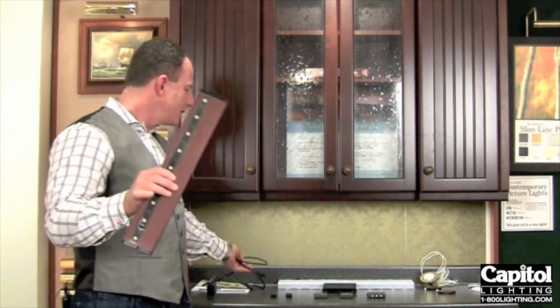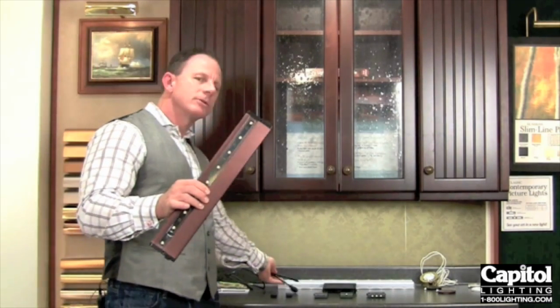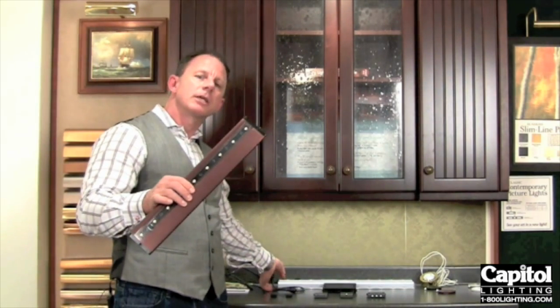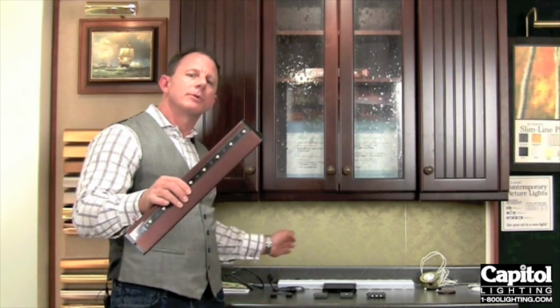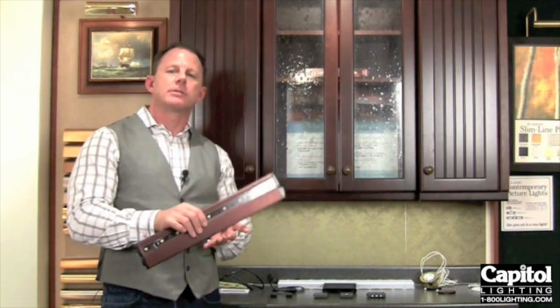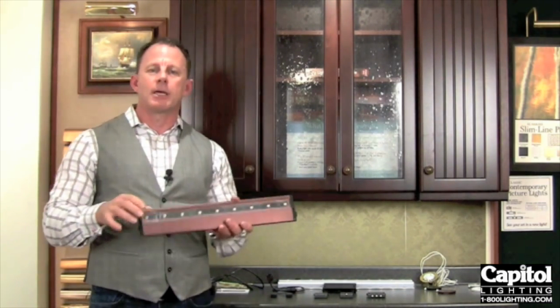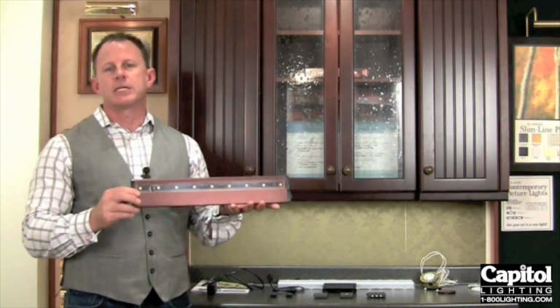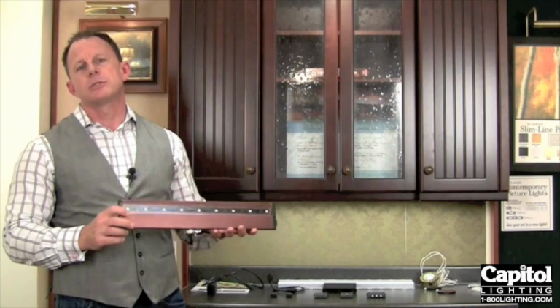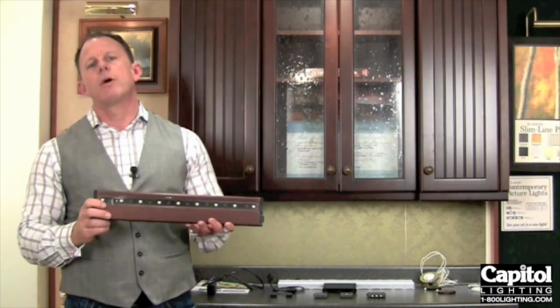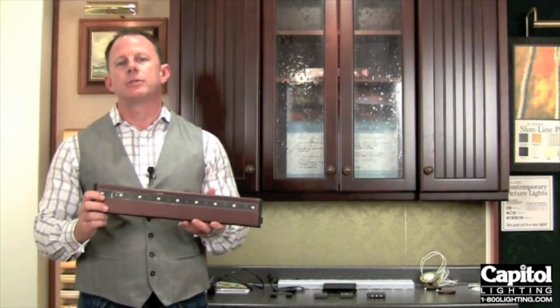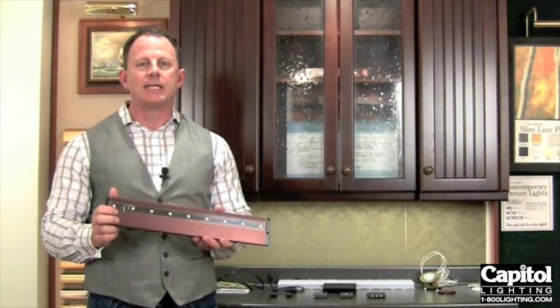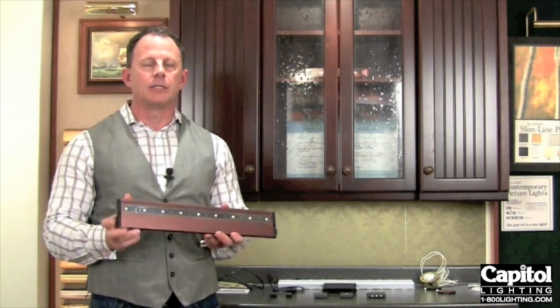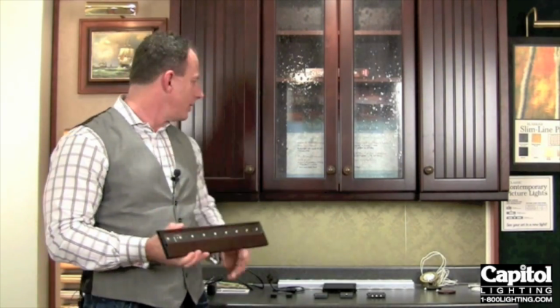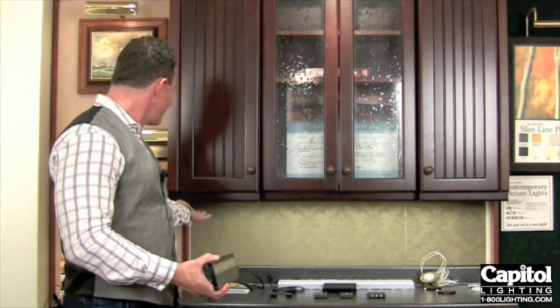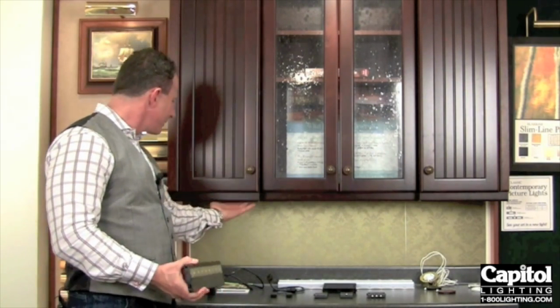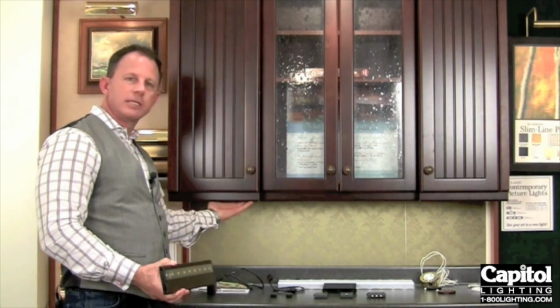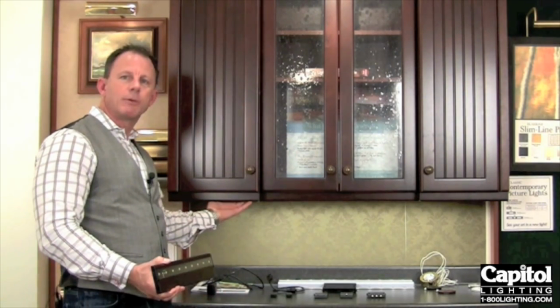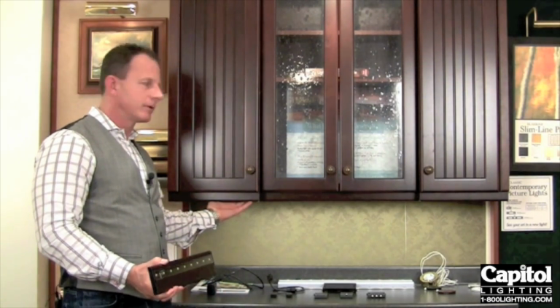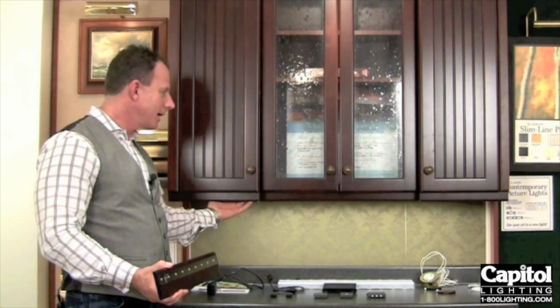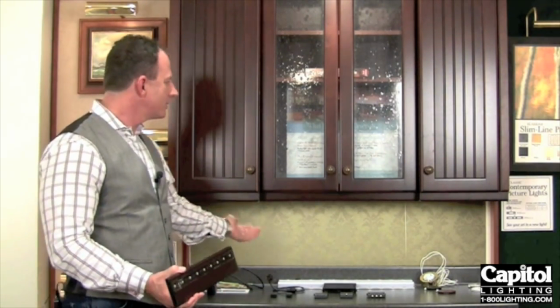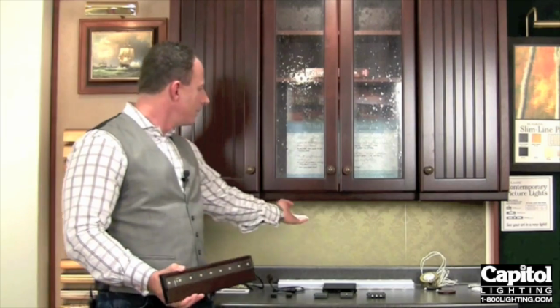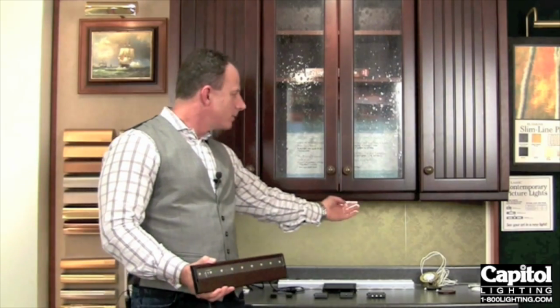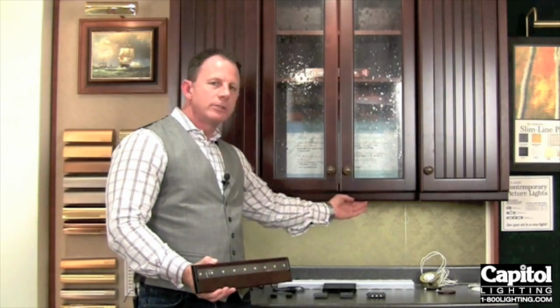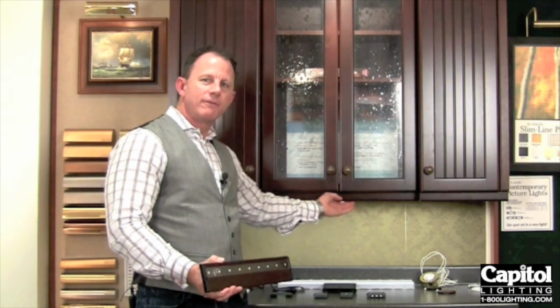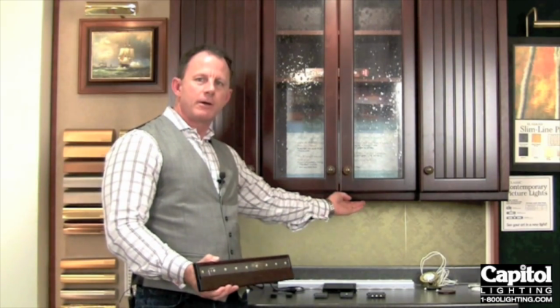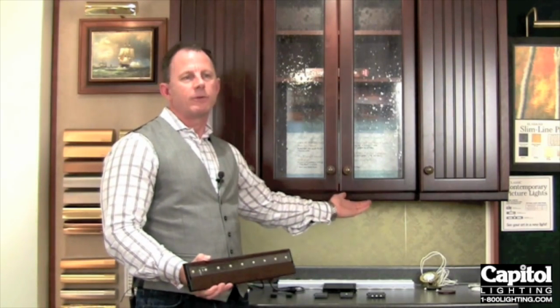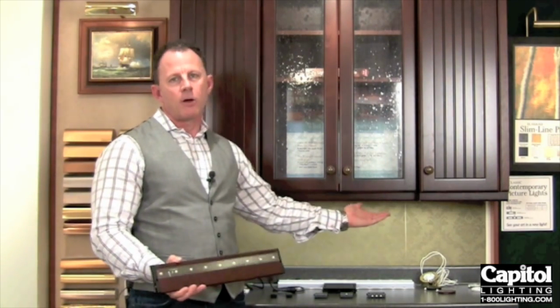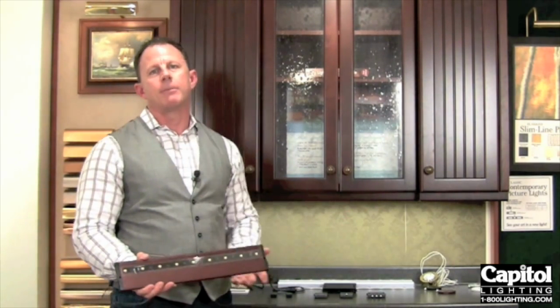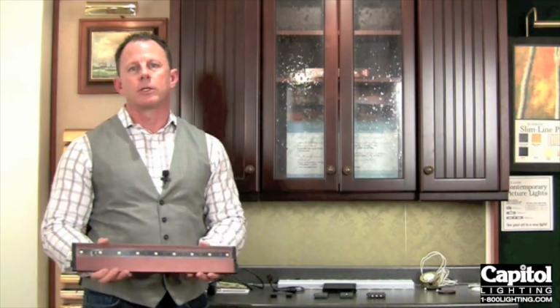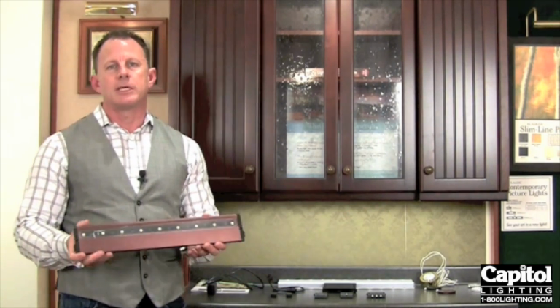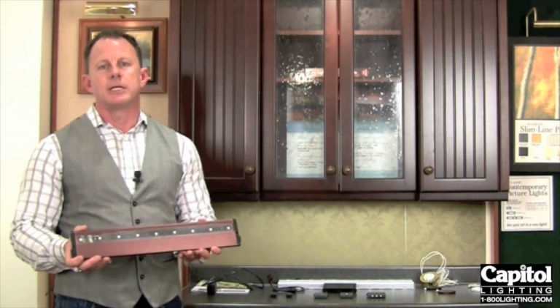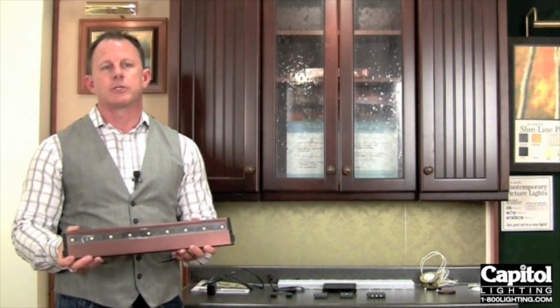These fixtures actually come in three lengths. They come in a 6 inch, a 12 inch, and an 18 inch. The 6 inch would be perfect for a size like this, the 12 inch would probably fit here, and if you had a longer cabinet, you'd want to go to the 18 inch fixture.